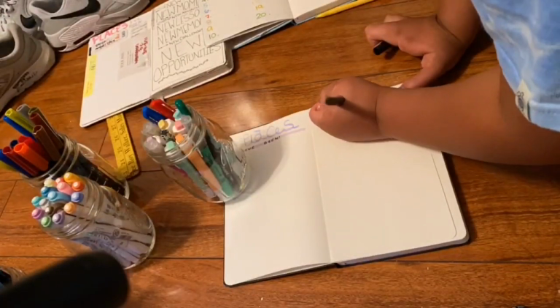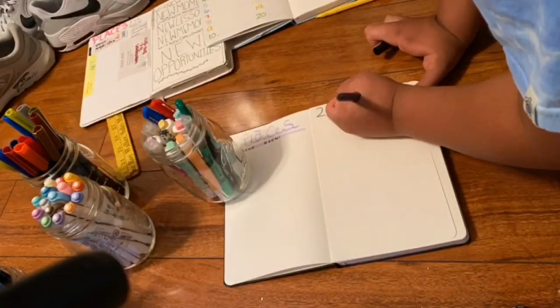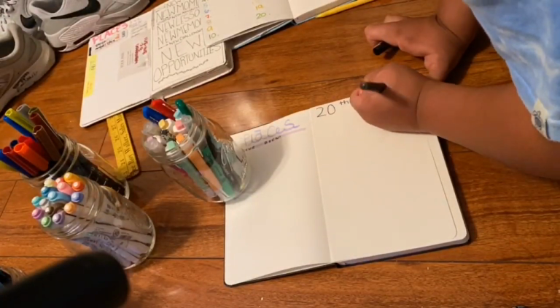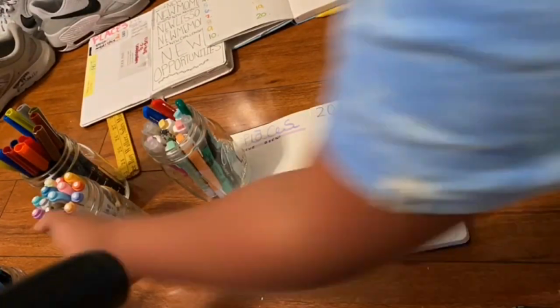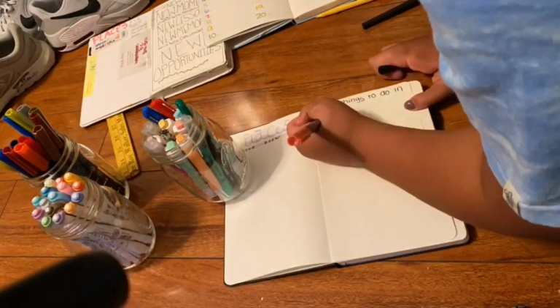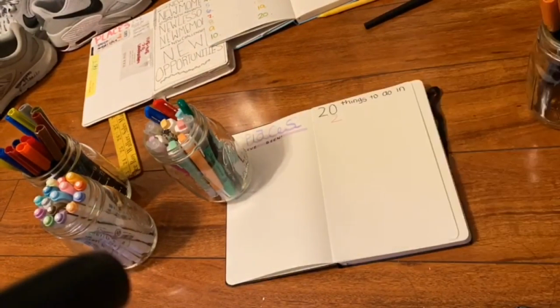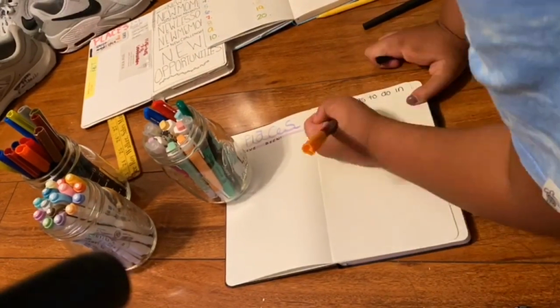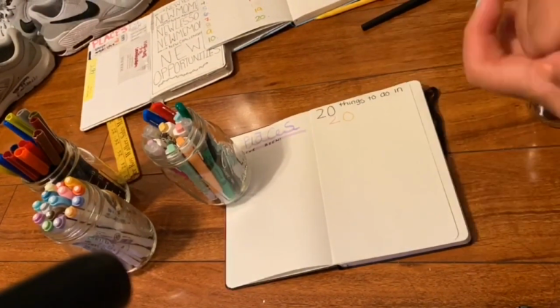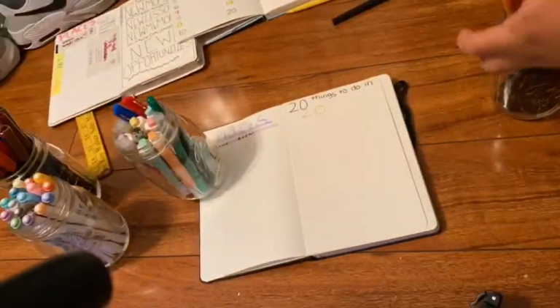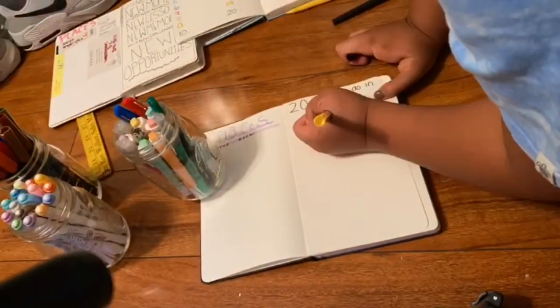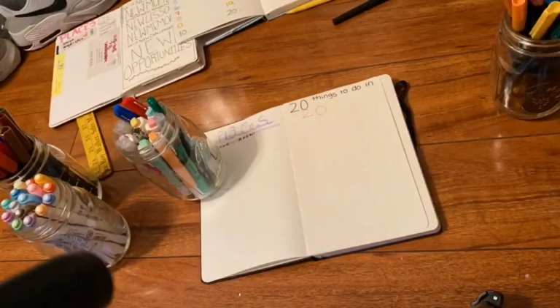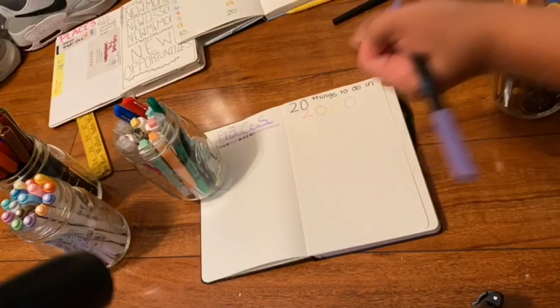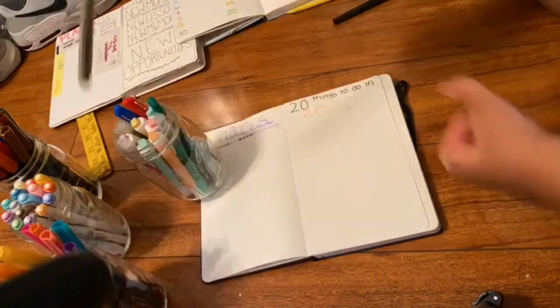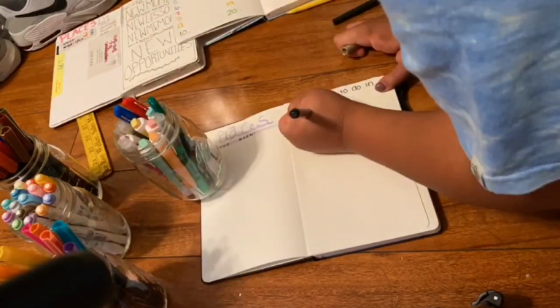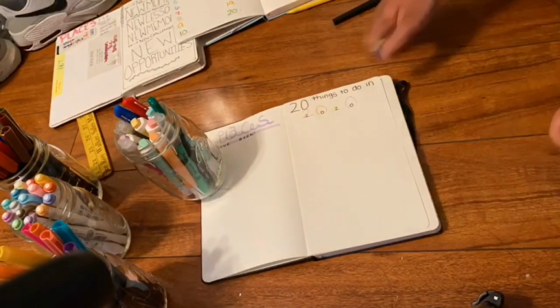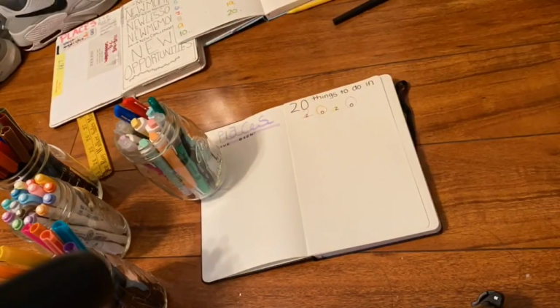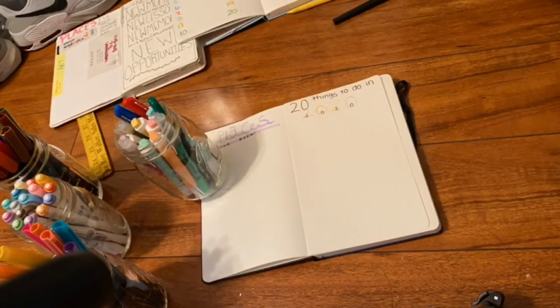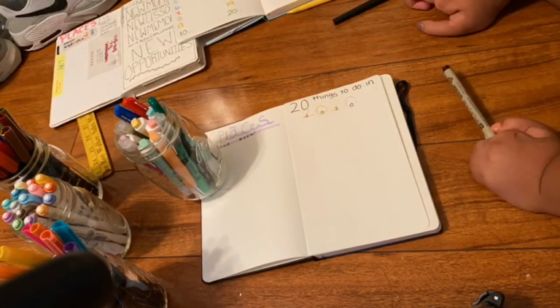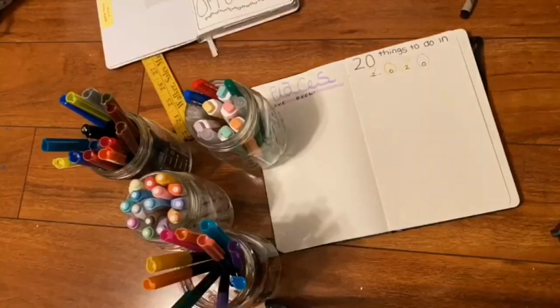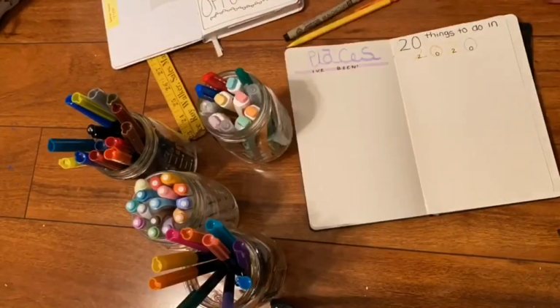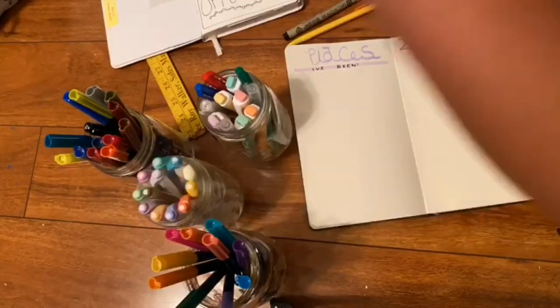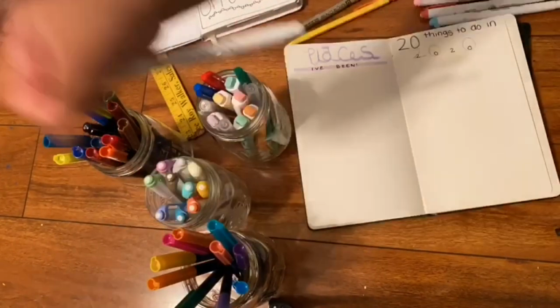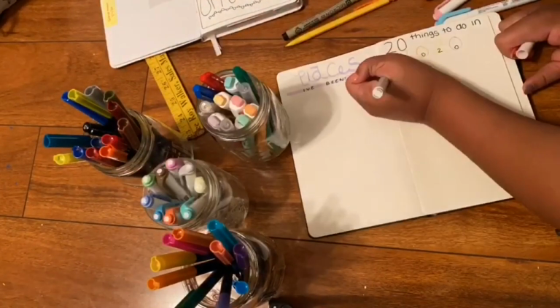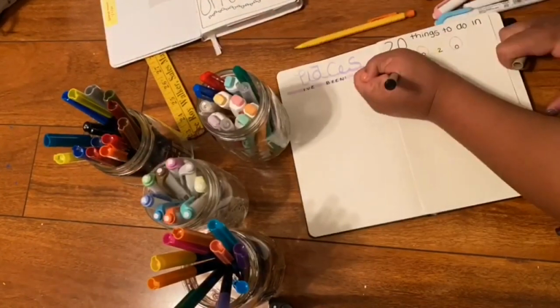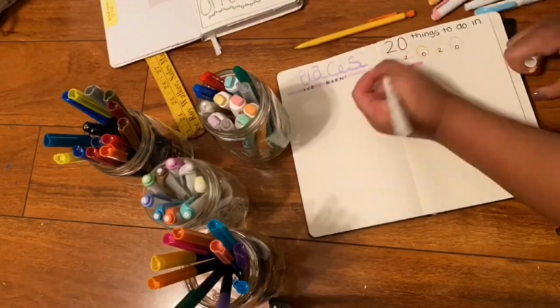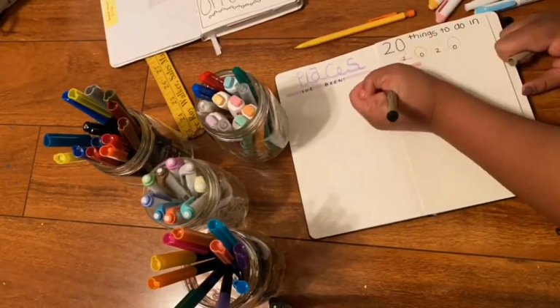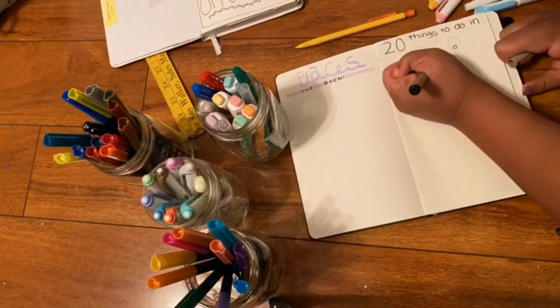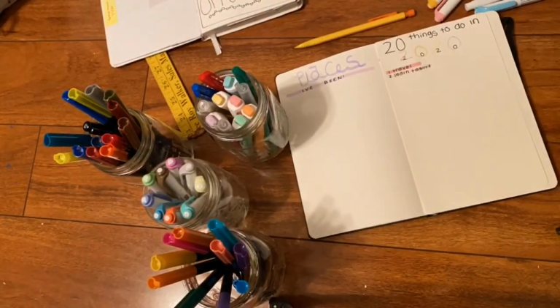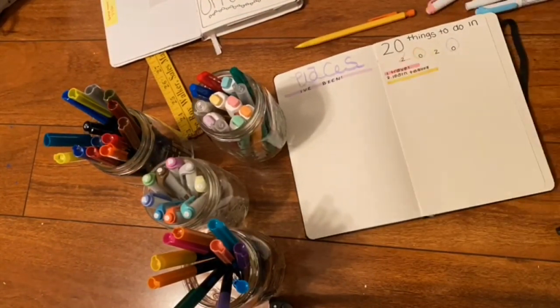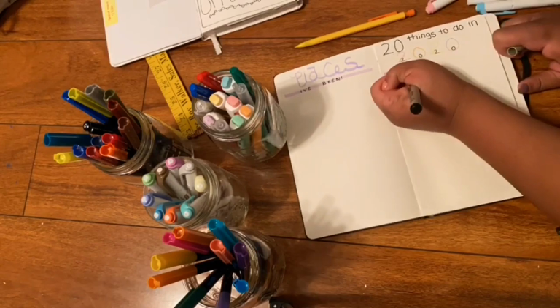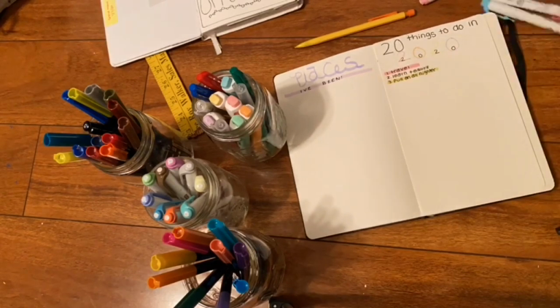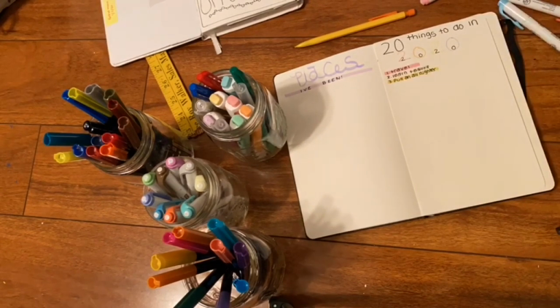Next is 20 things to do in 2020. I put goals, things I wanted to do in 2020, things I wanted to learn in 2020, and all that.